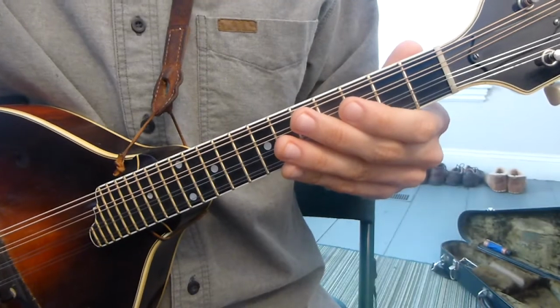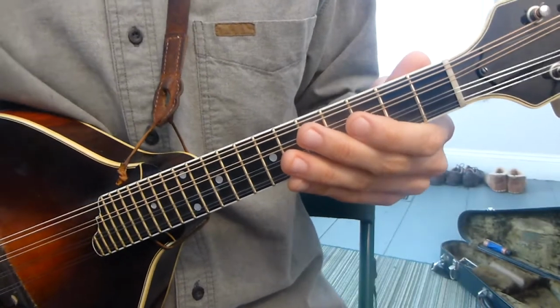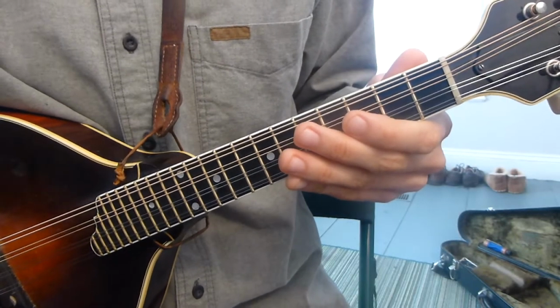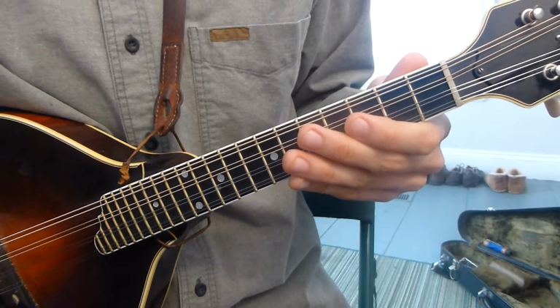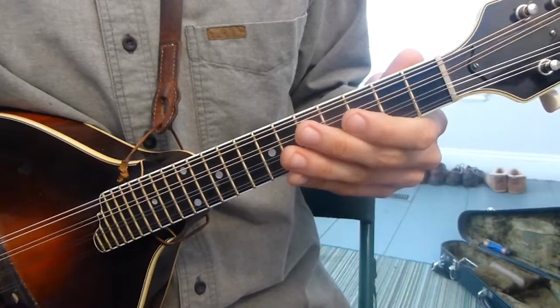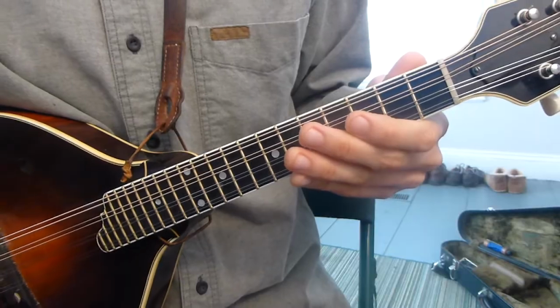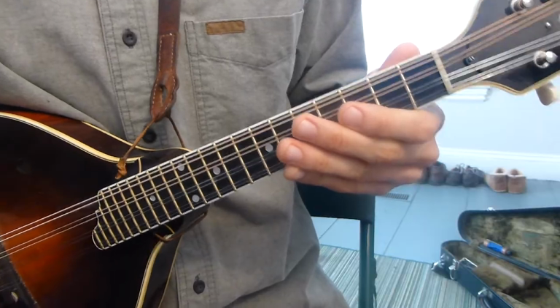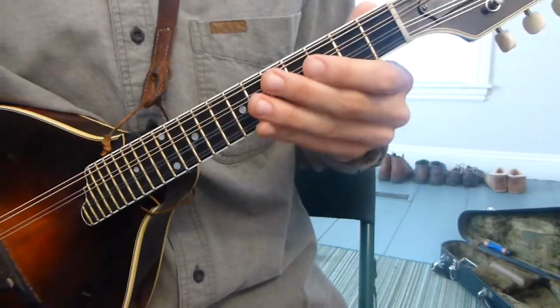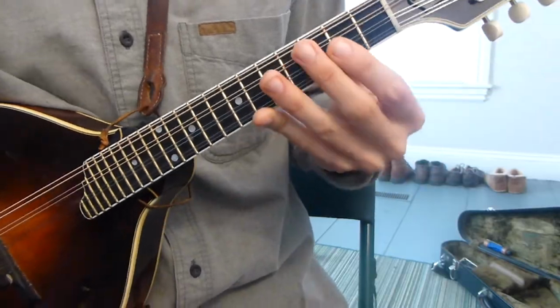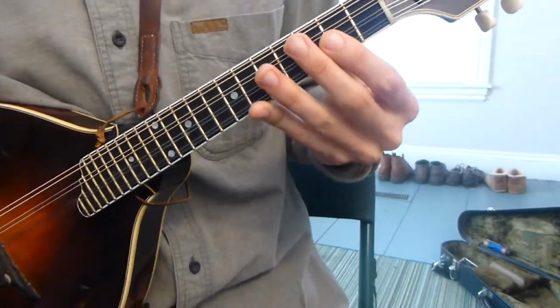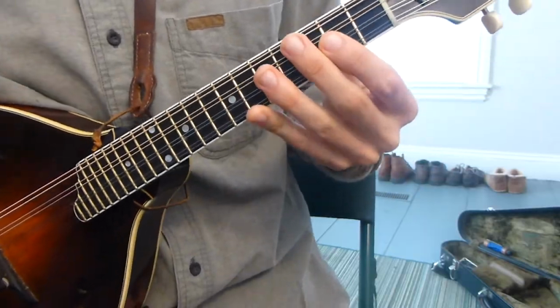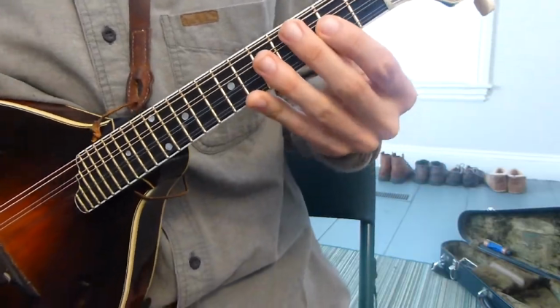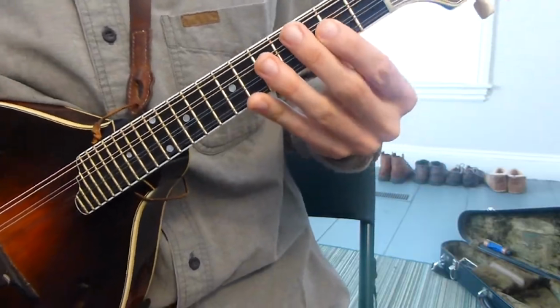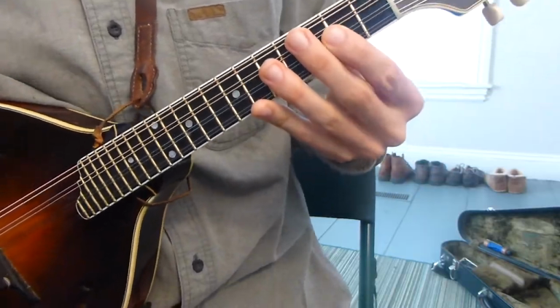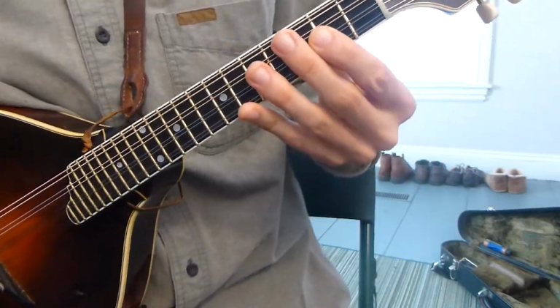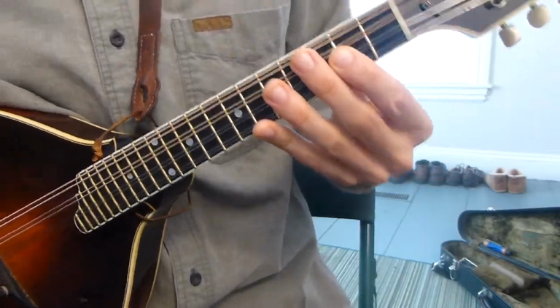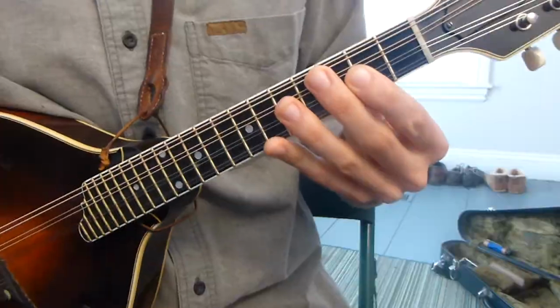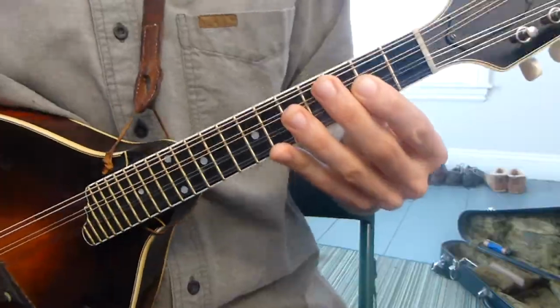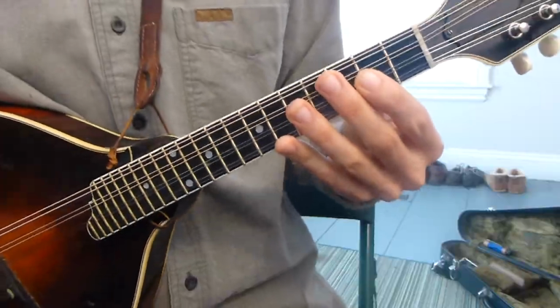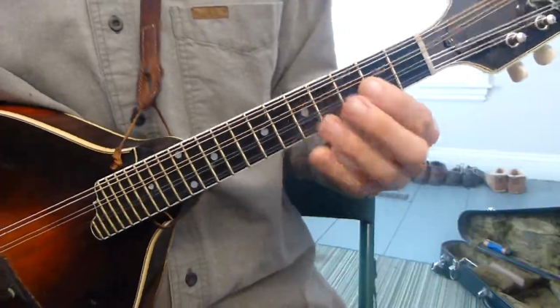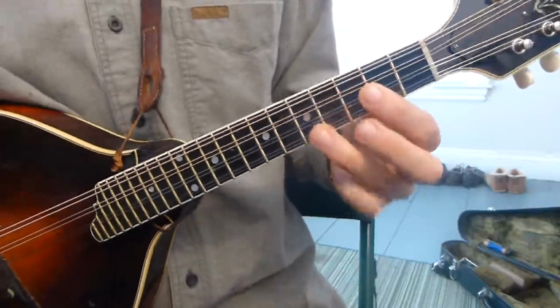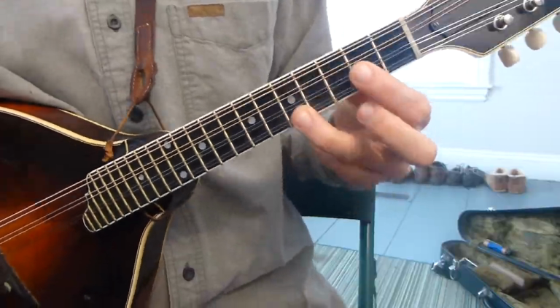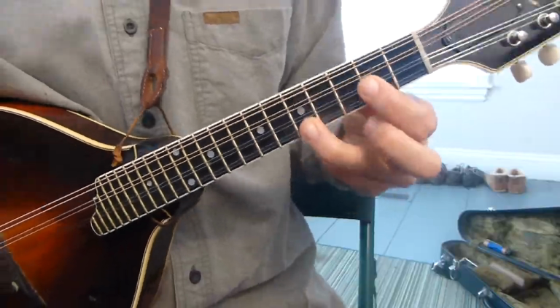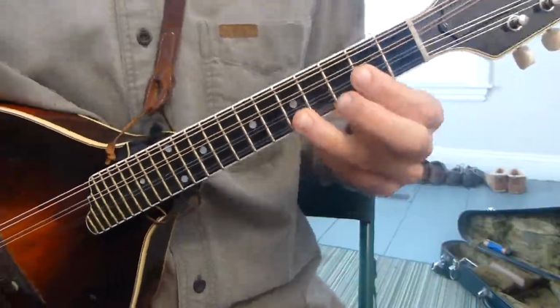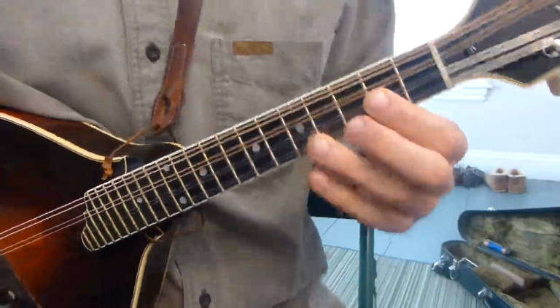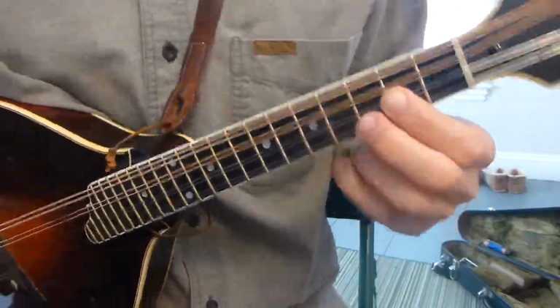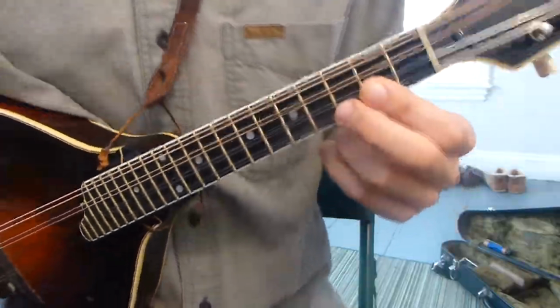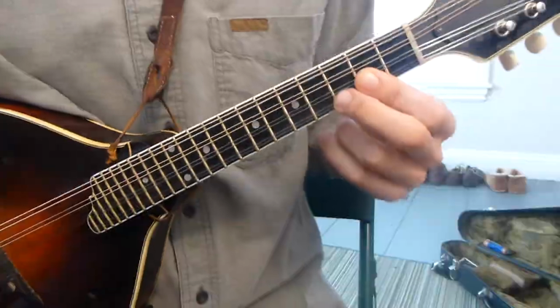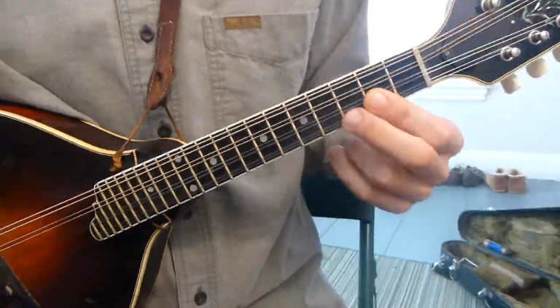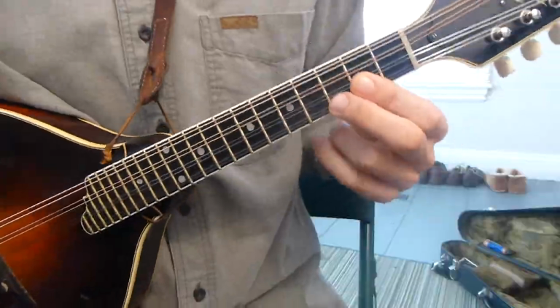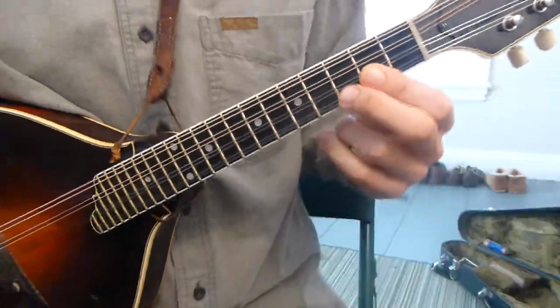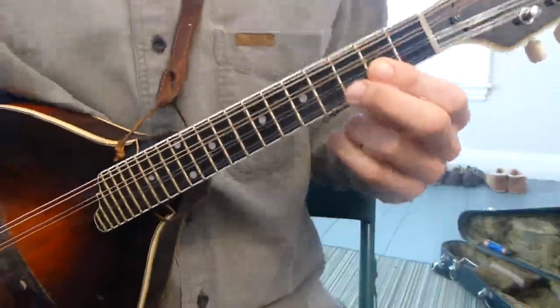Hi everybody, welcome back to Mando Lessons. Today we're going to continue our exploration of chords and talk about making any chord you really want at this point, just by having a sense of scale degrees.